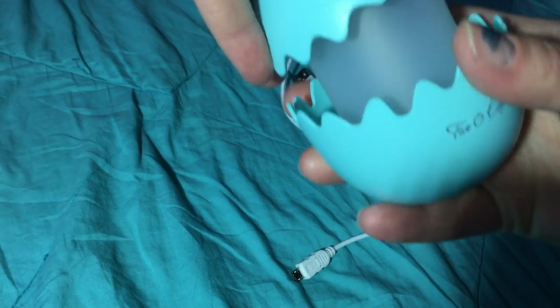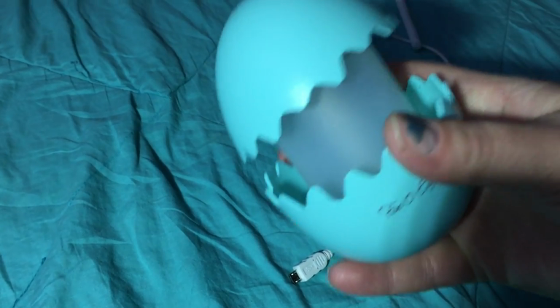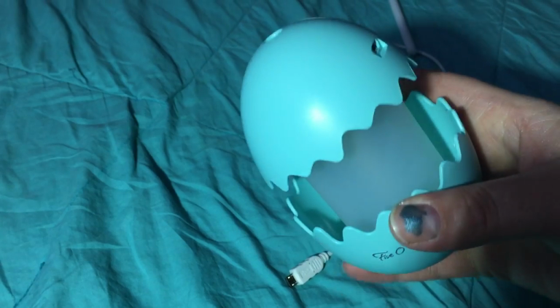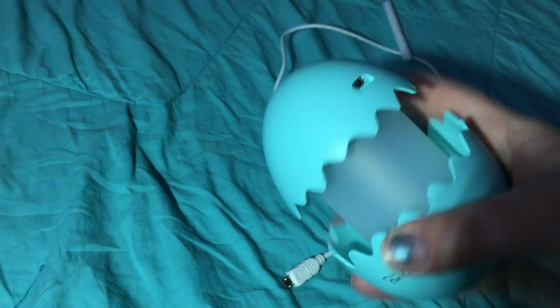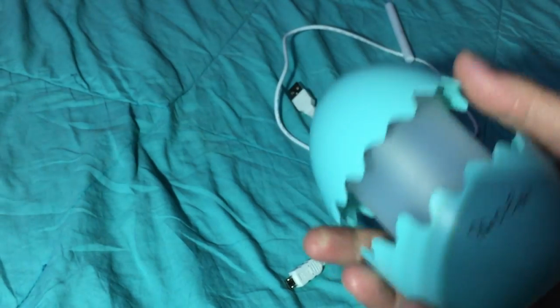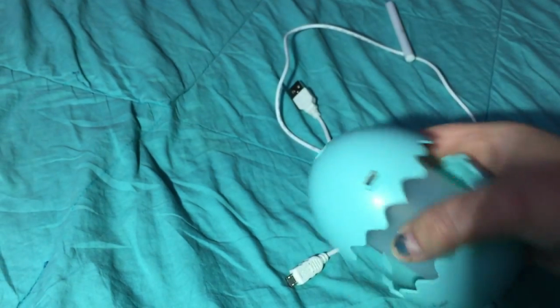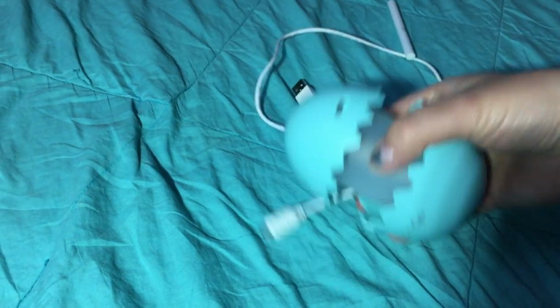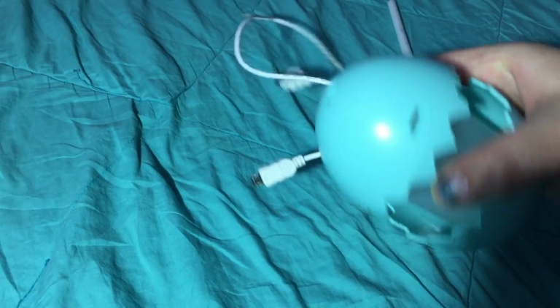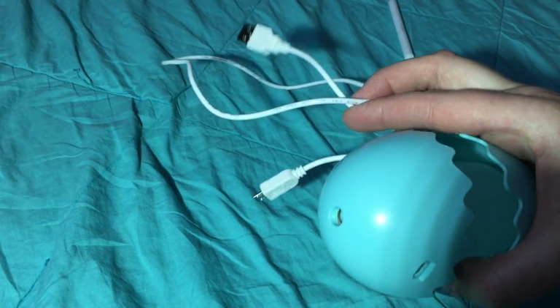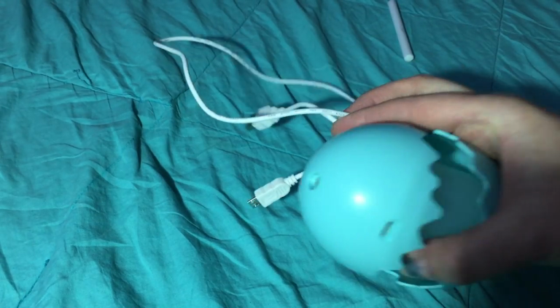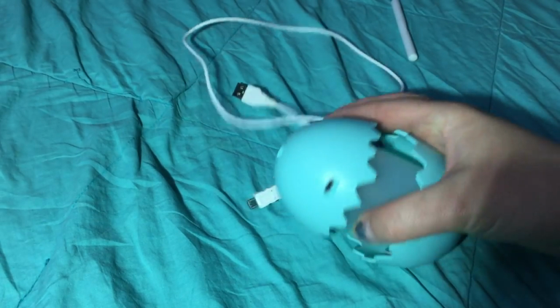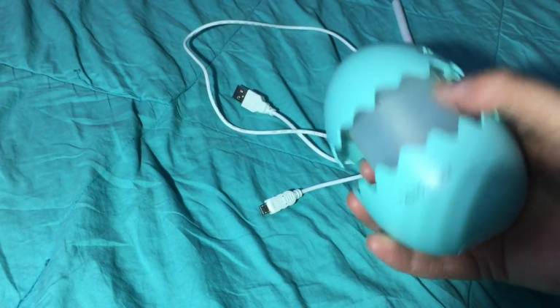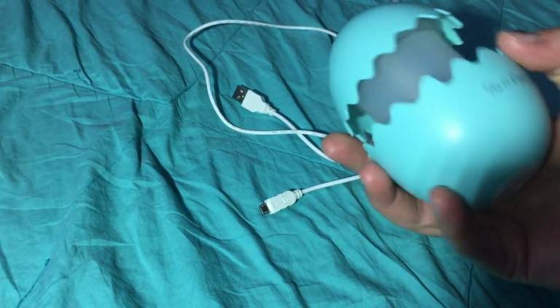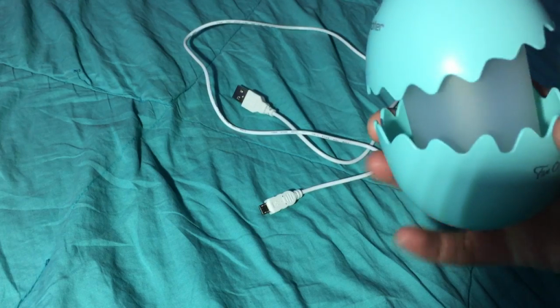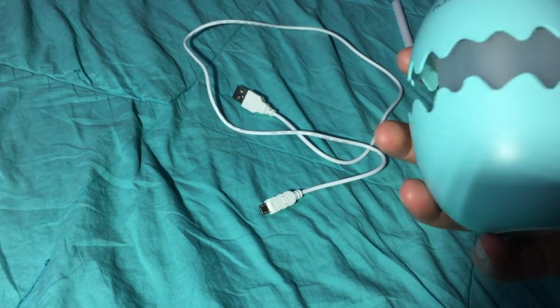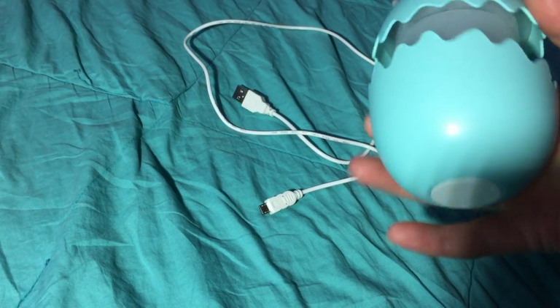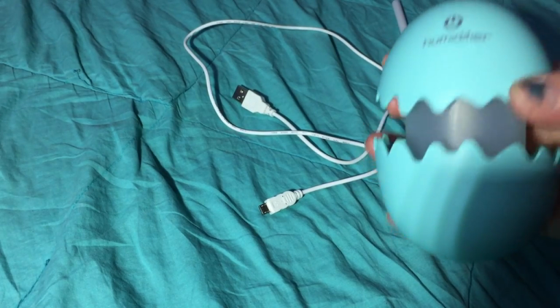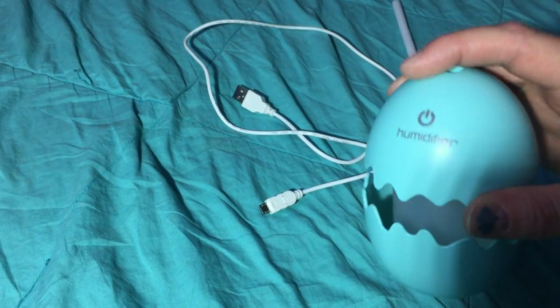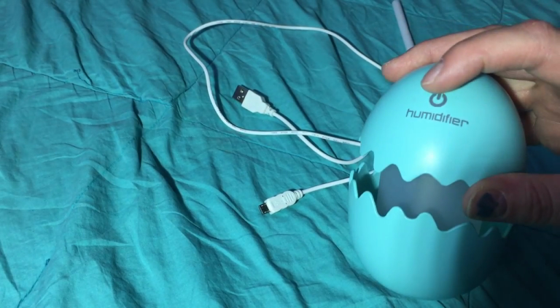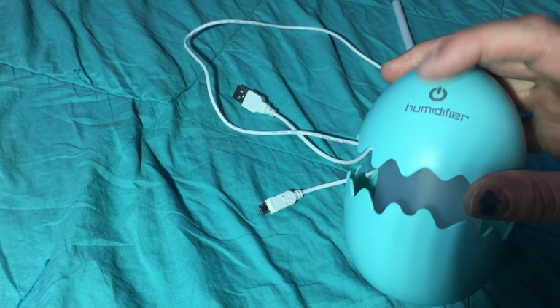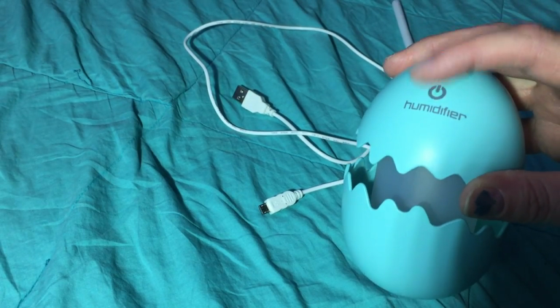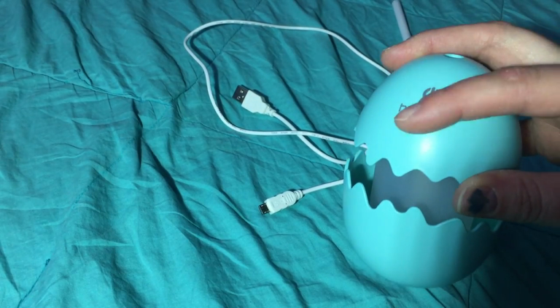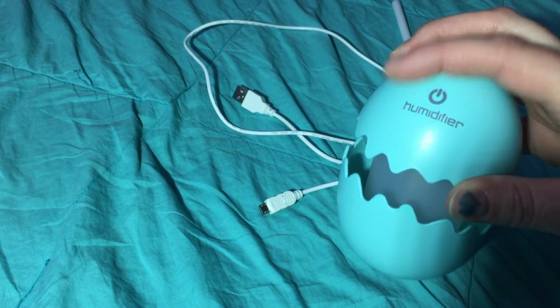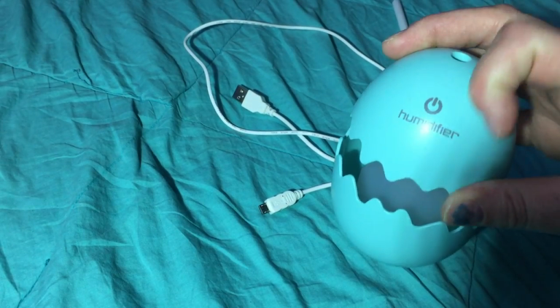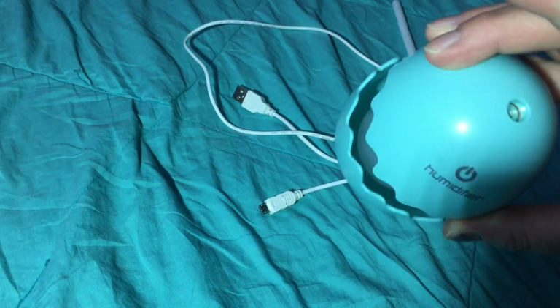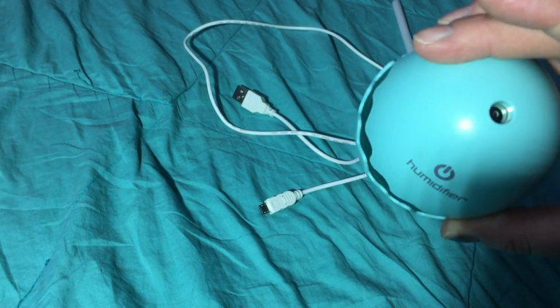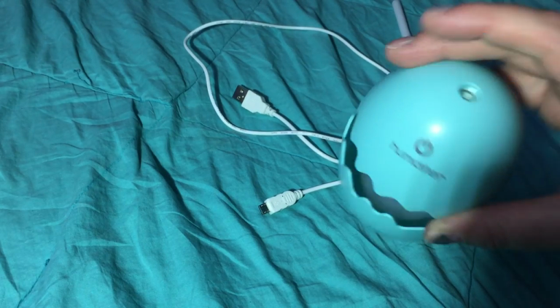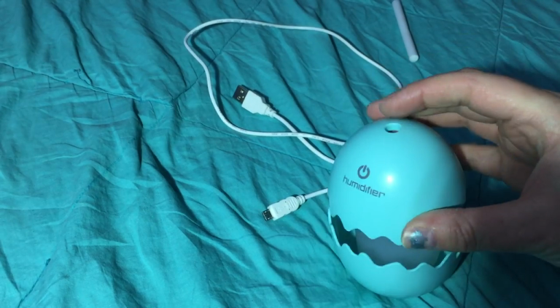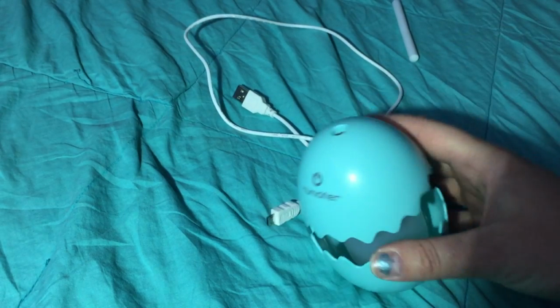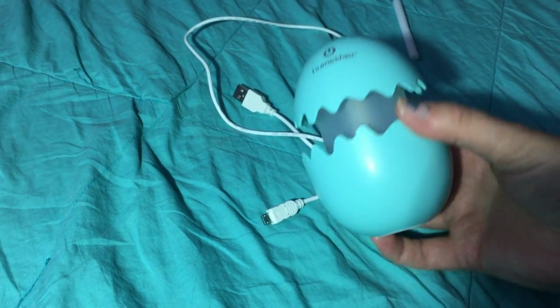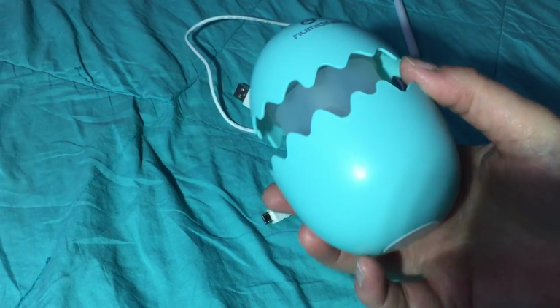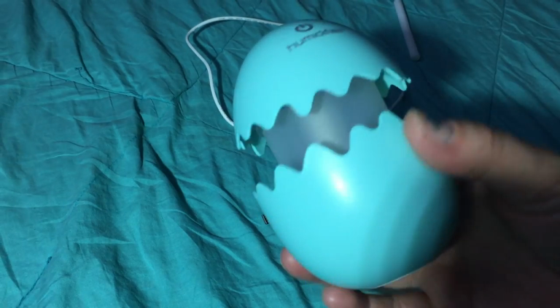This is really unique in the fact that it is a USB cord that charges it and makes it operate. It has the touch sensor on the top — it's actually smooth, you wouldn't even know it was there — and it gives out just the right amount of mist.